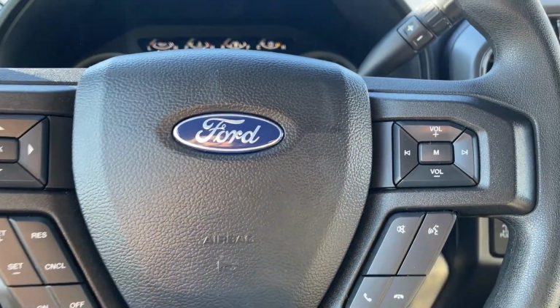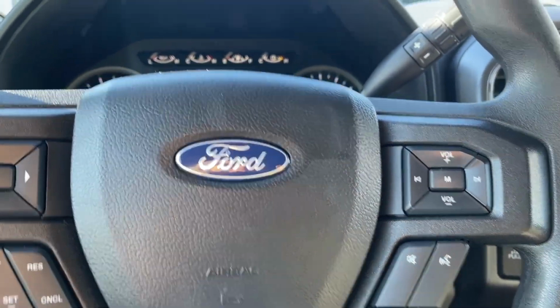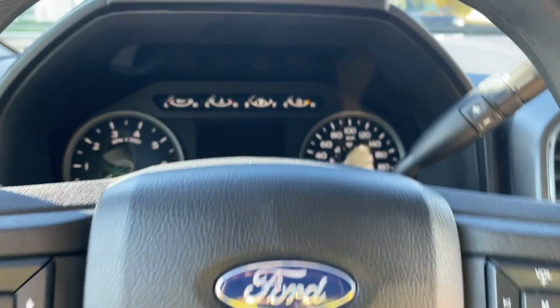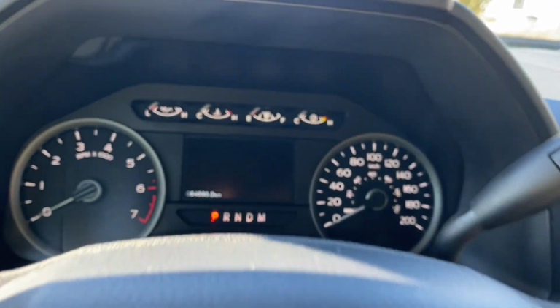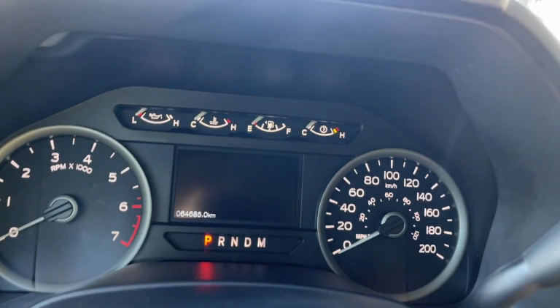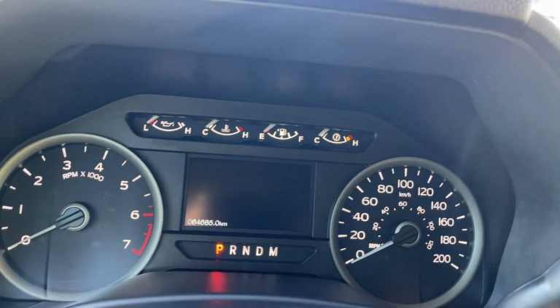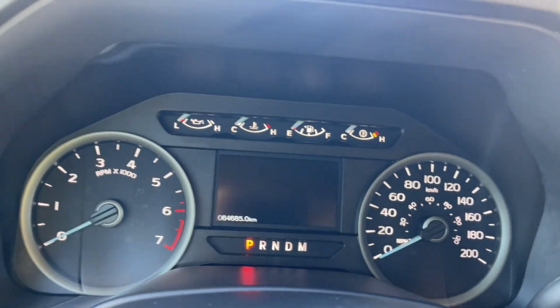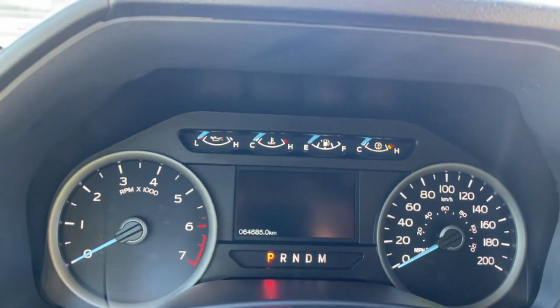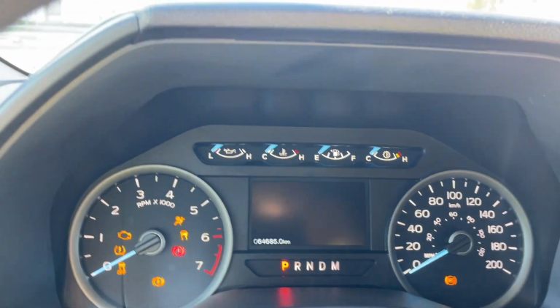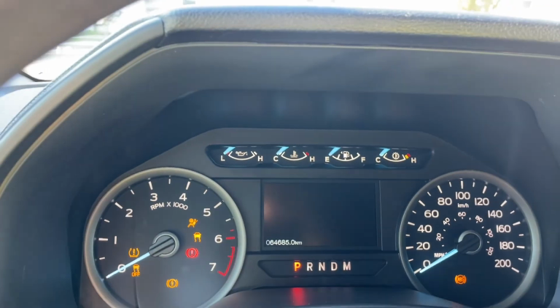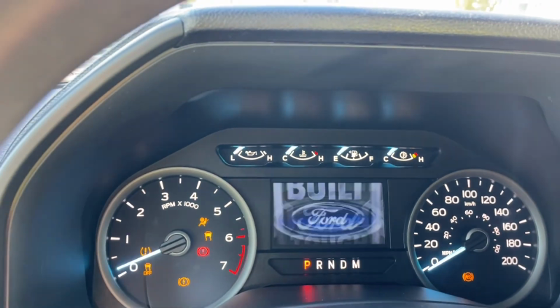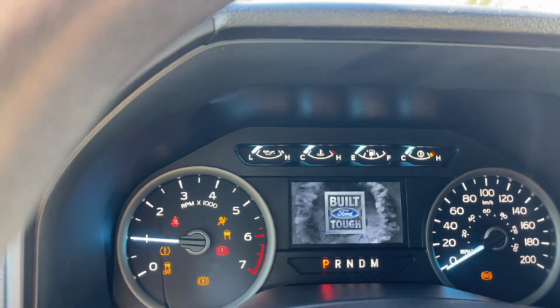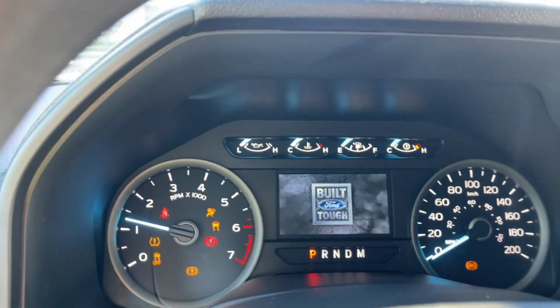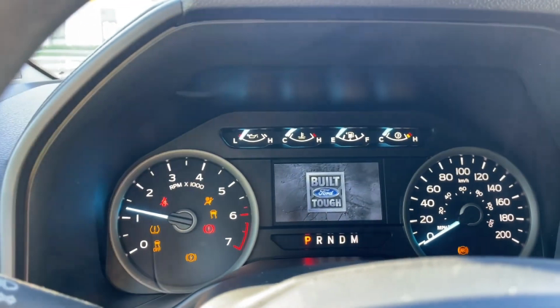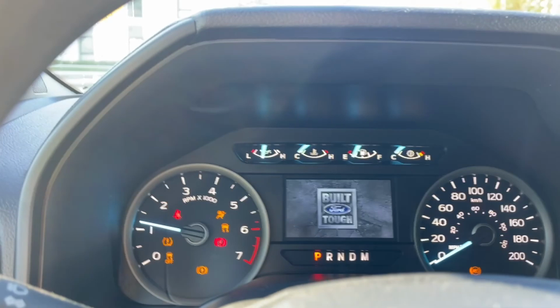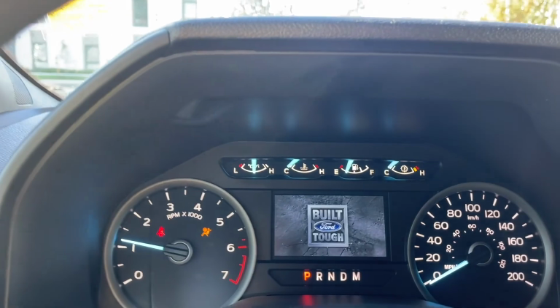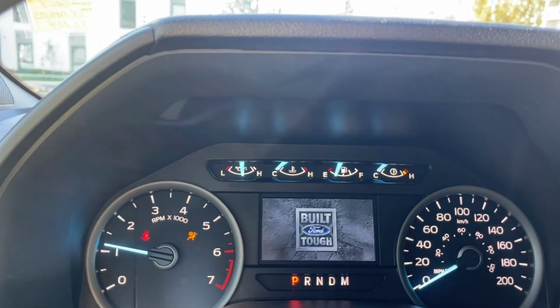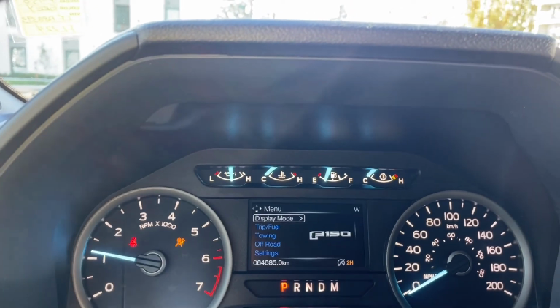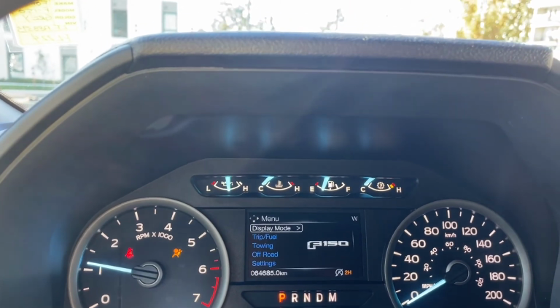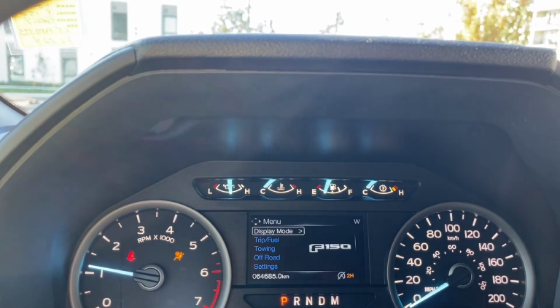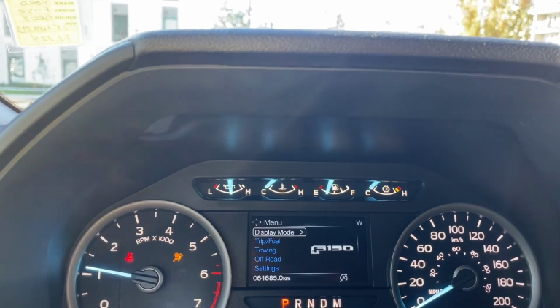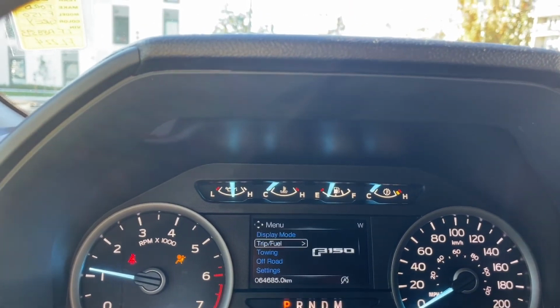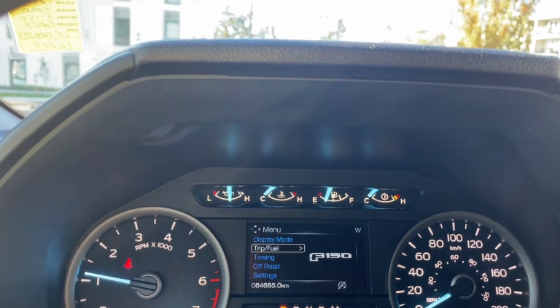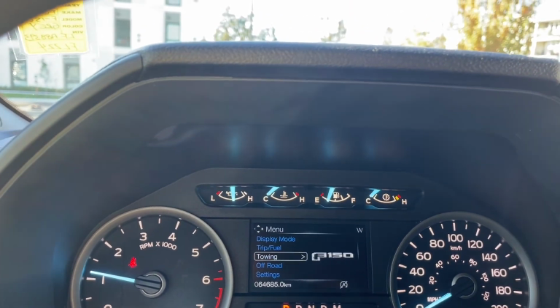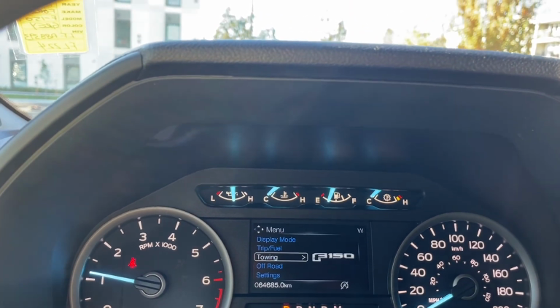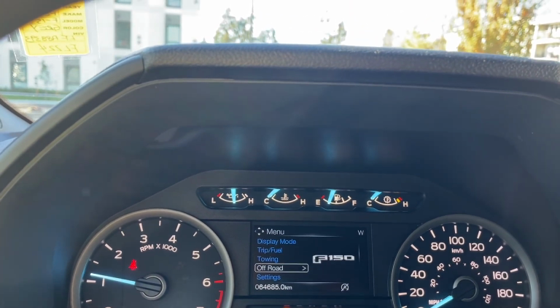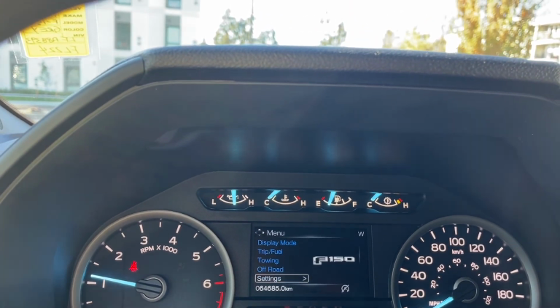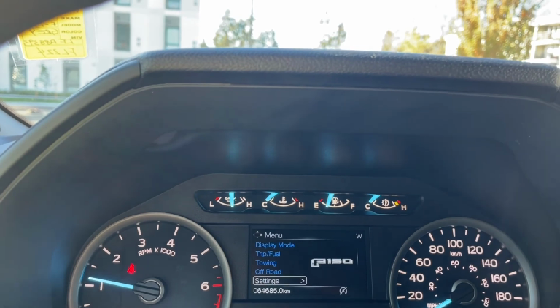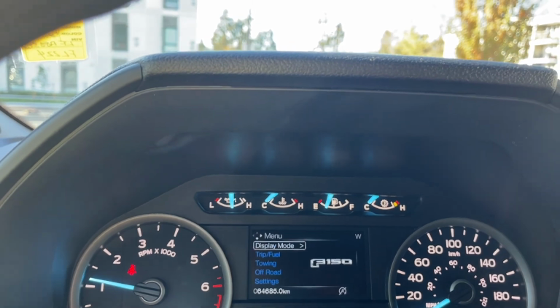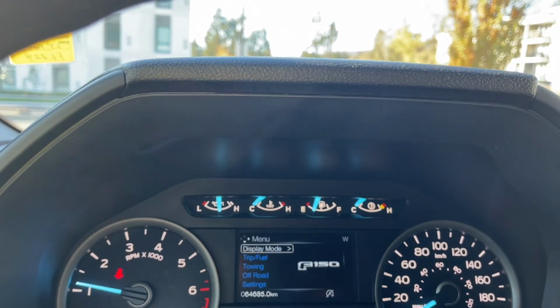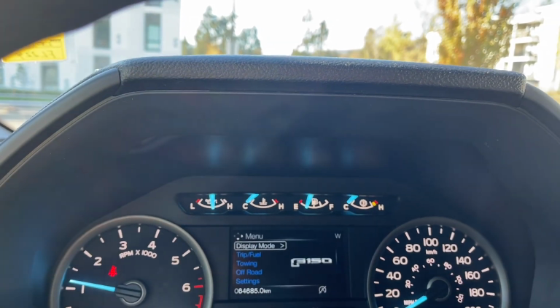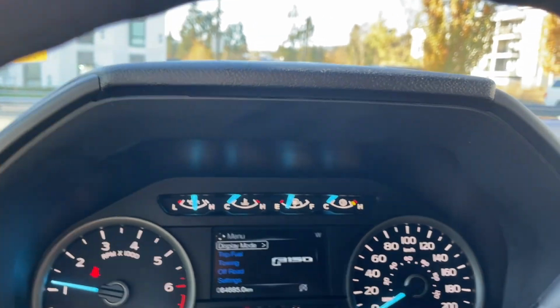When we start up the vehicle you're gonna see any important messages, your odometer reading, and the menu will come up as well. We can go through the menu for different options: display mode, trip fuel, towing, off-road, settings — and these all have sub-menus.